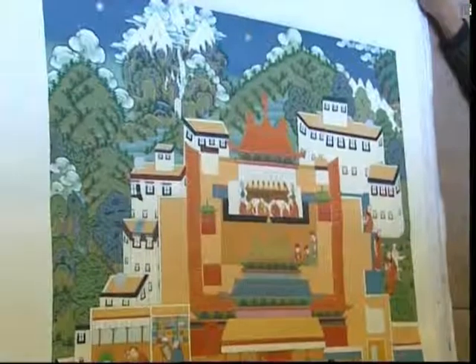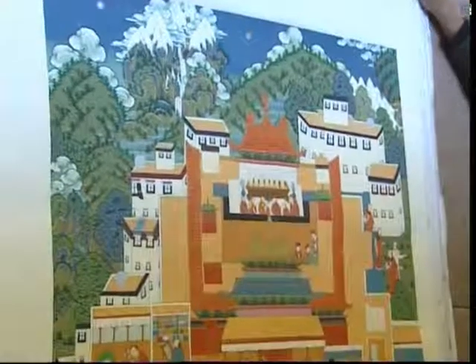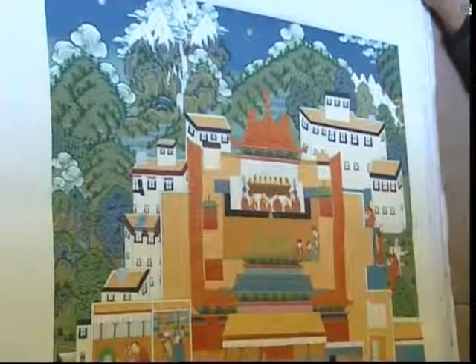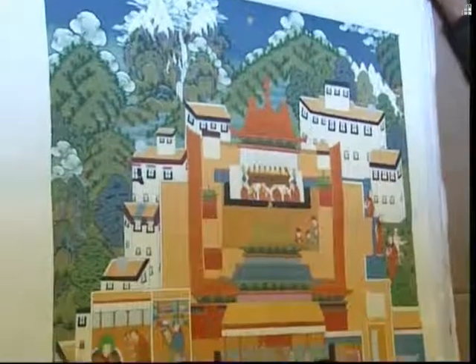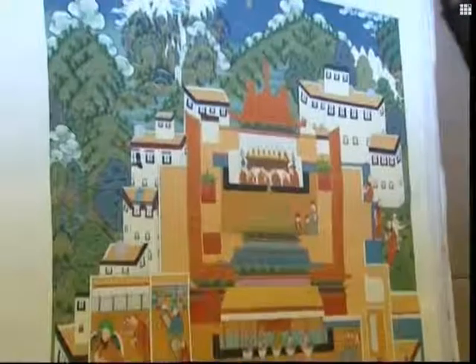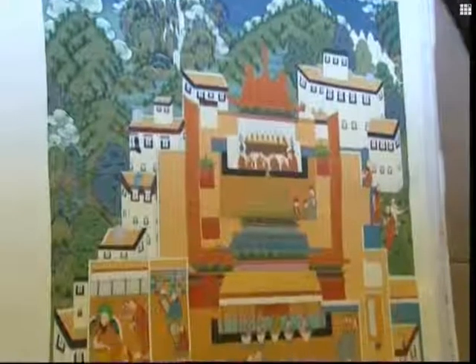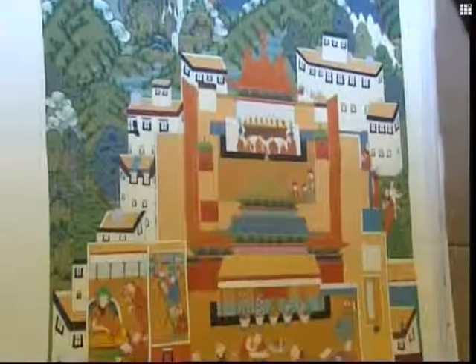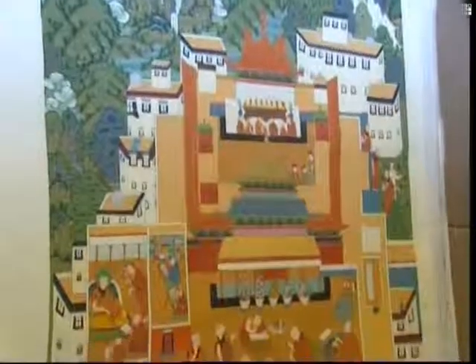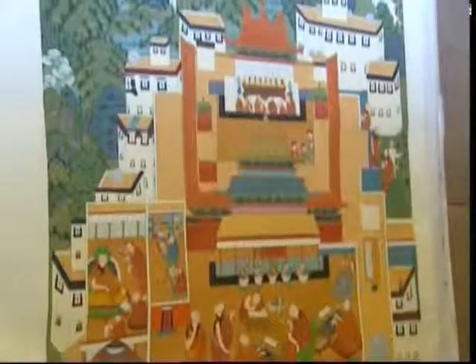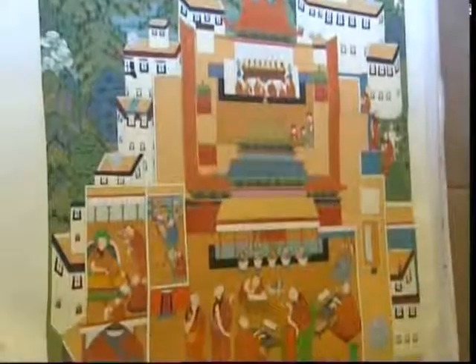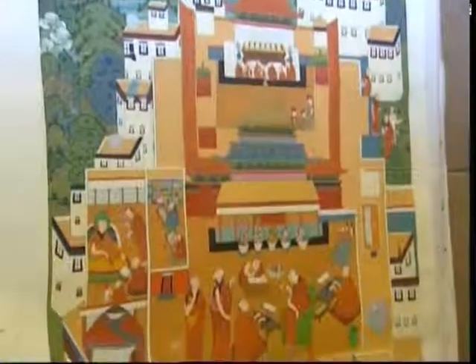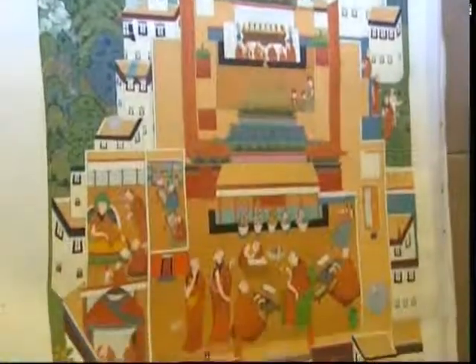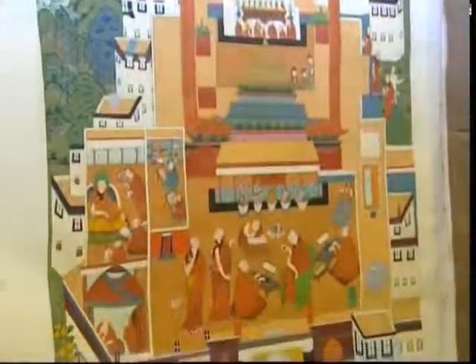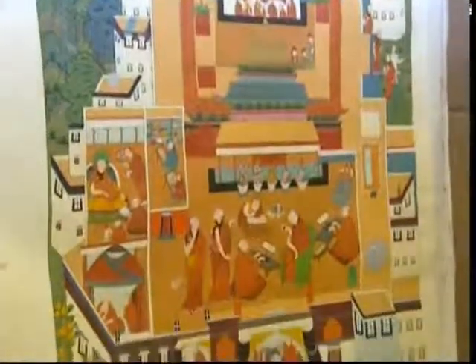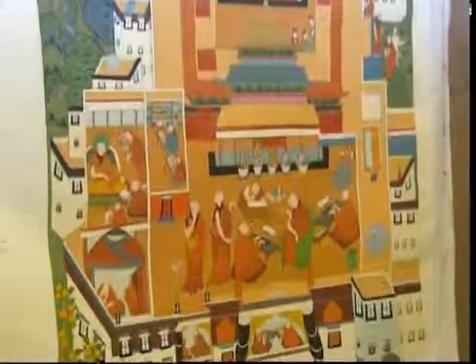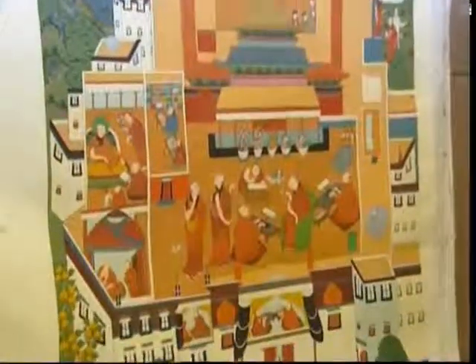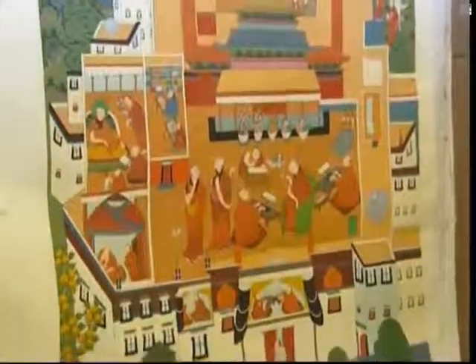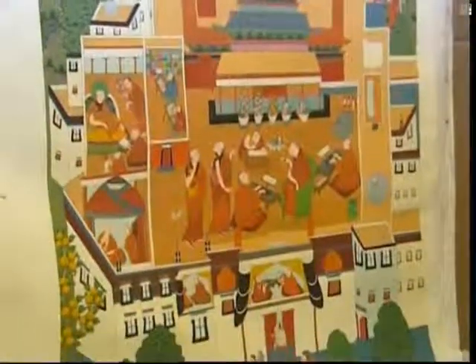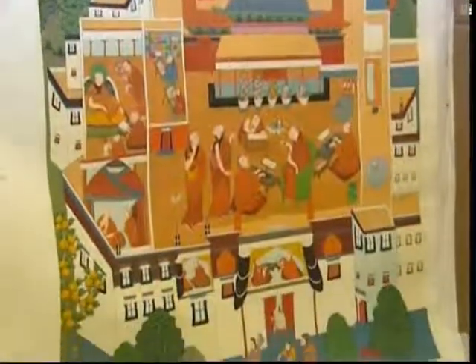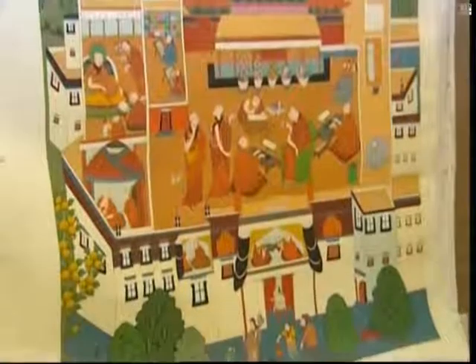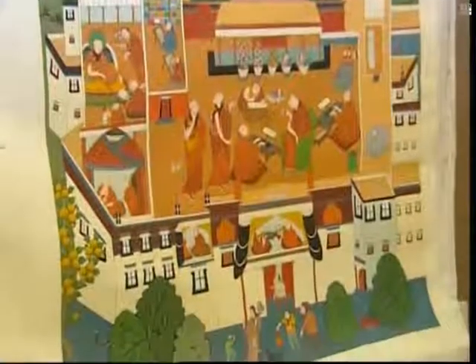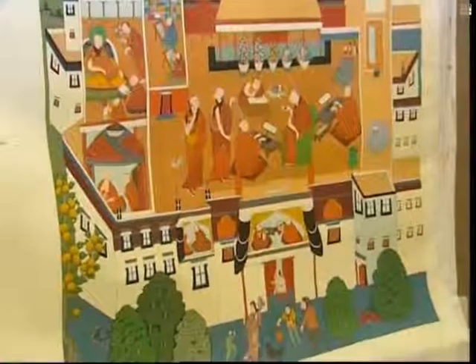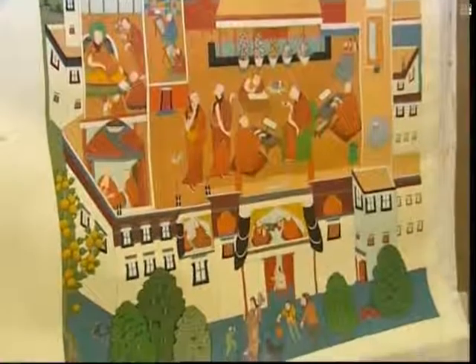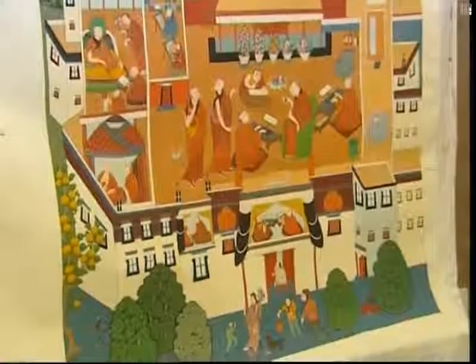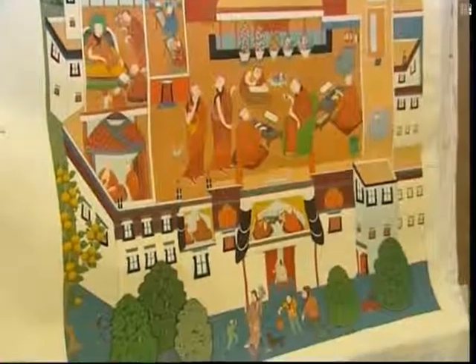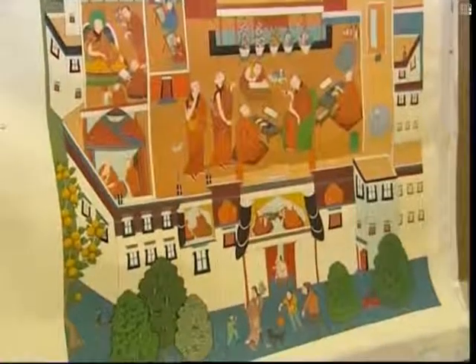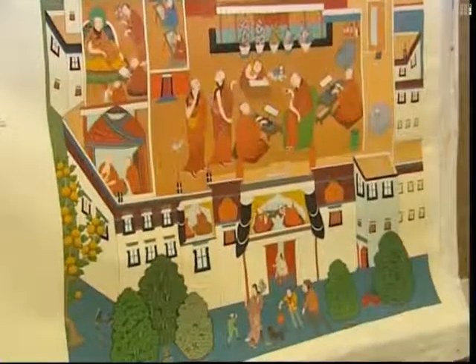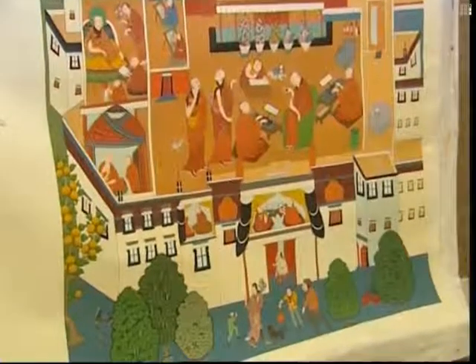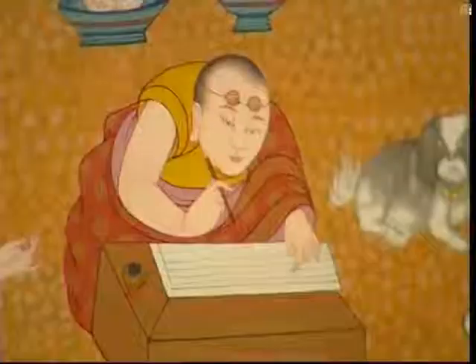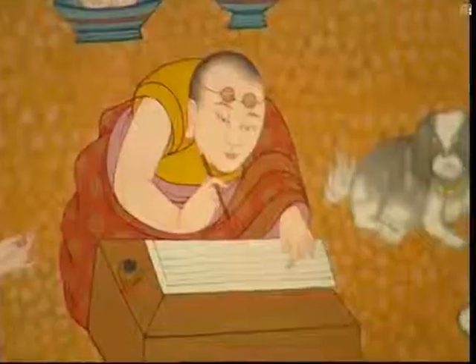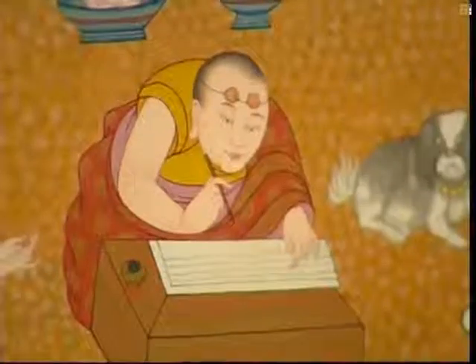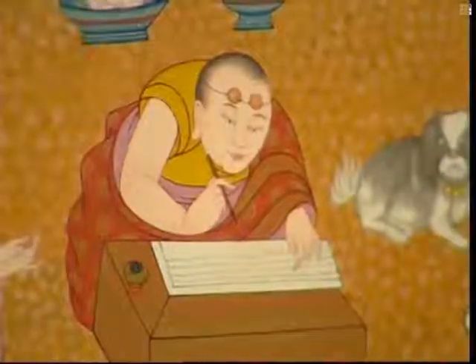So far, 44 works have passed the initial stage of the project, having been given the seal of approval from the Artistic Judge Committee. Some of the pieces stick to the traditional style, whereas others embrace the new age.